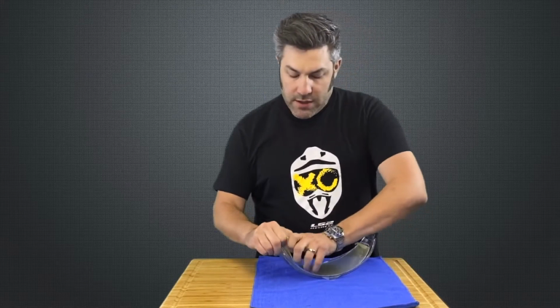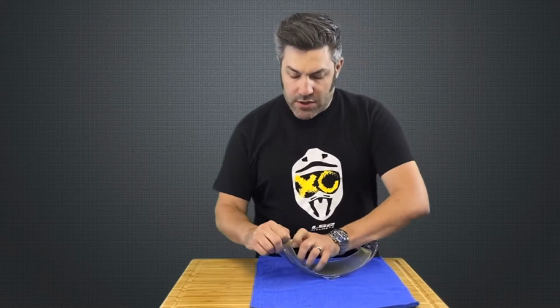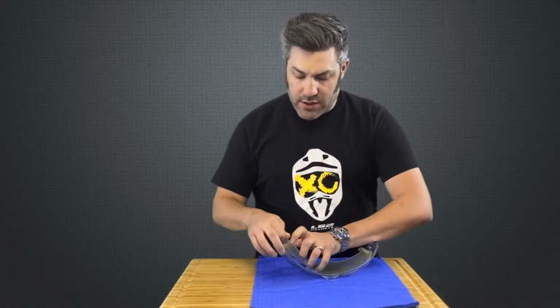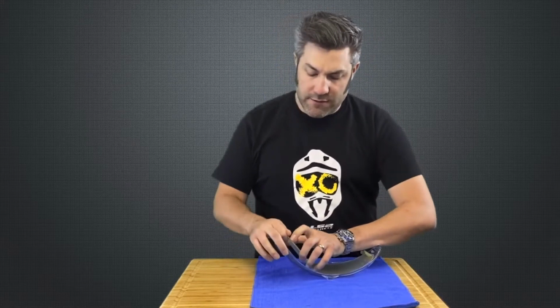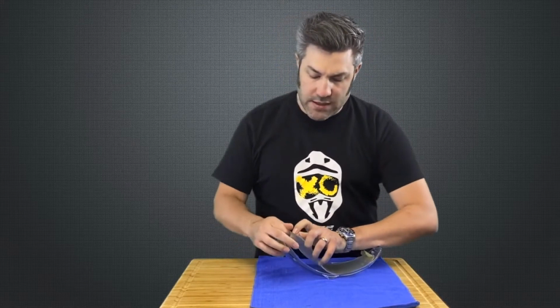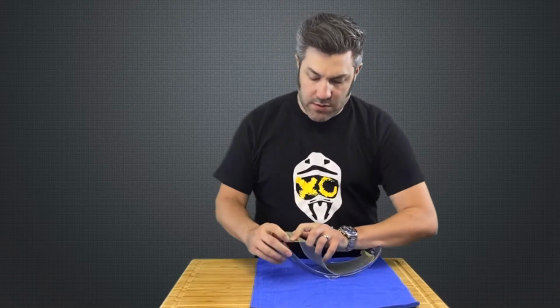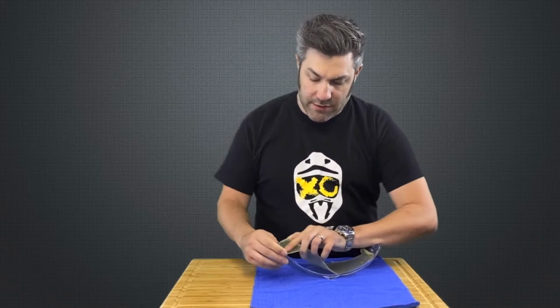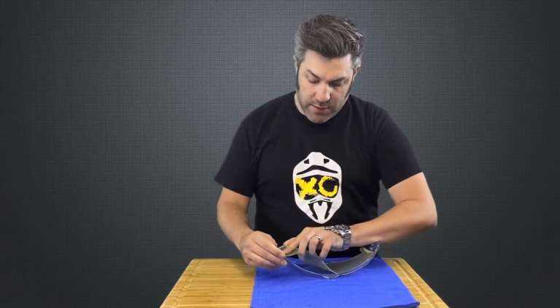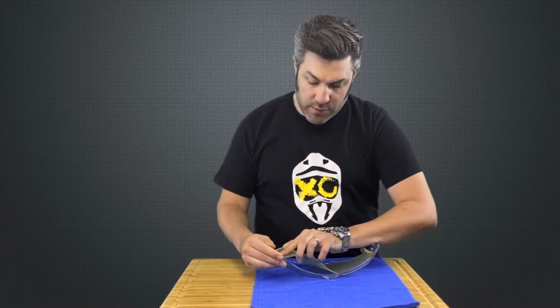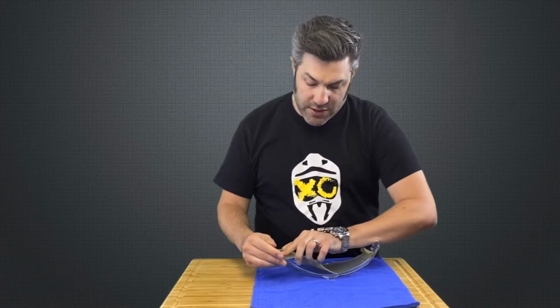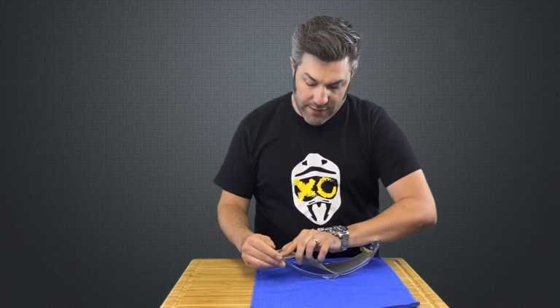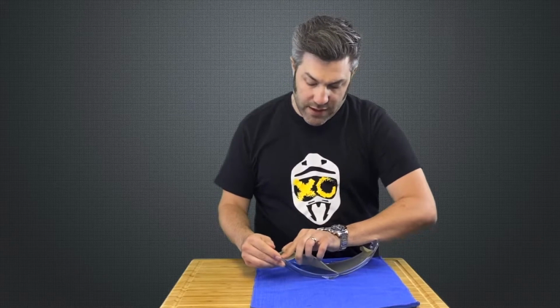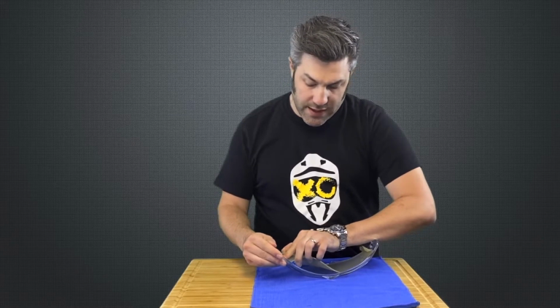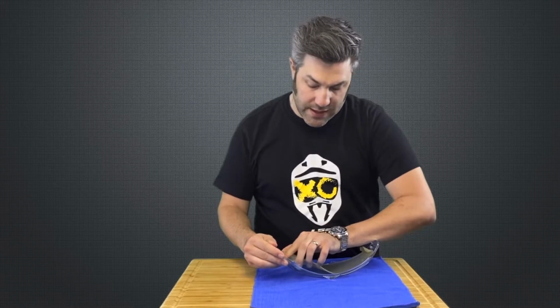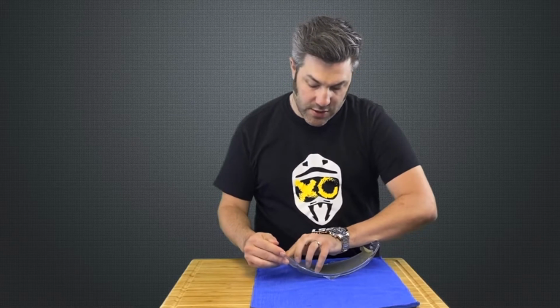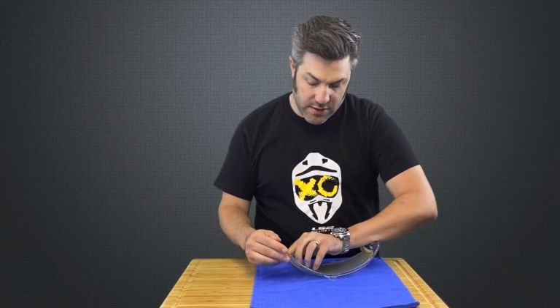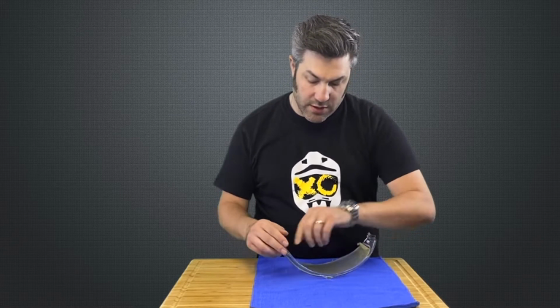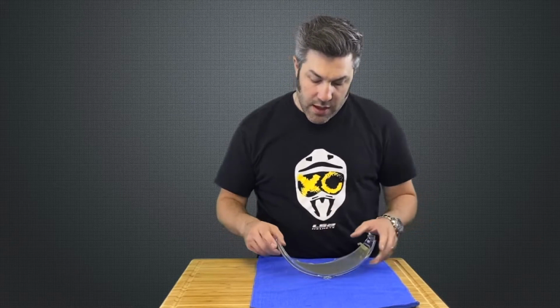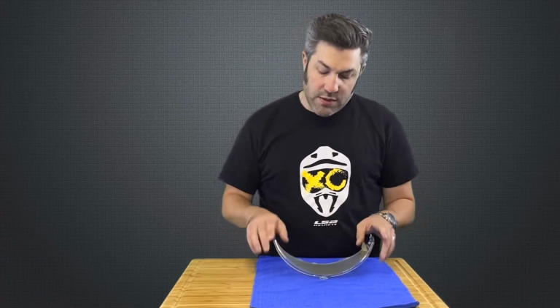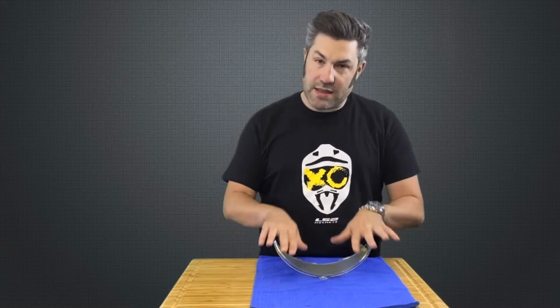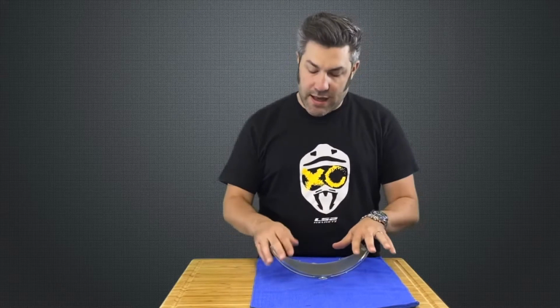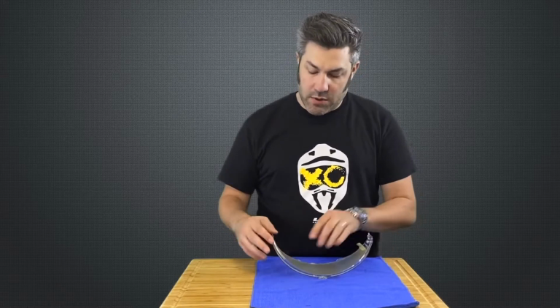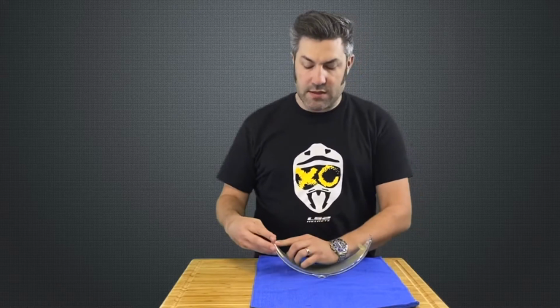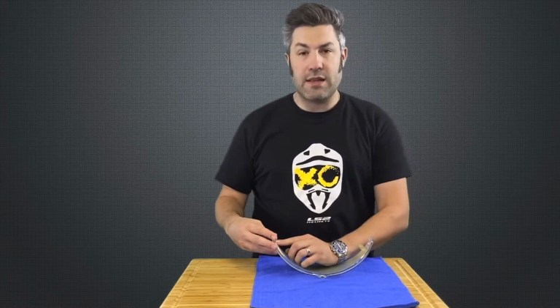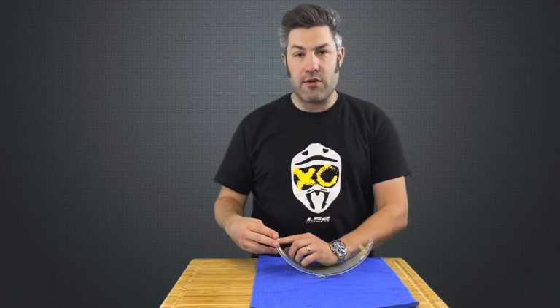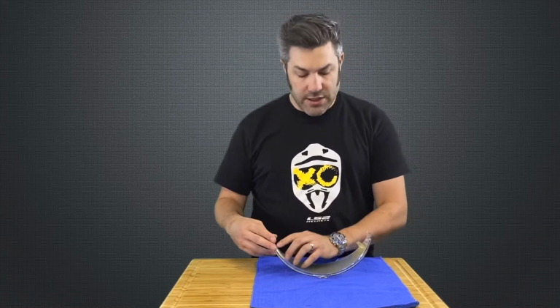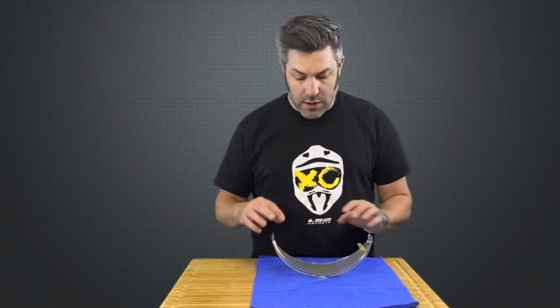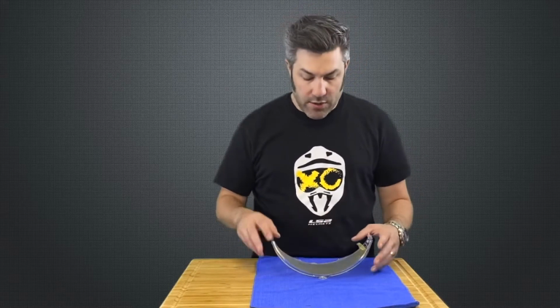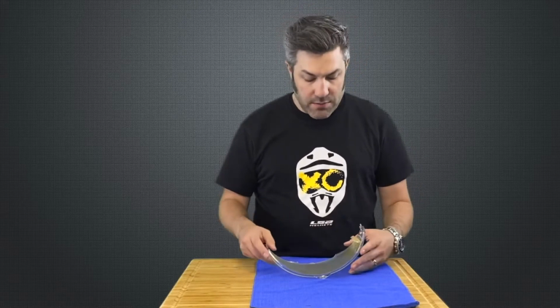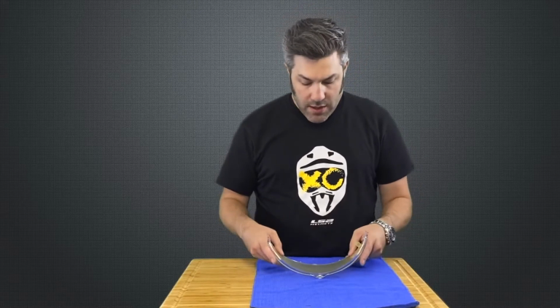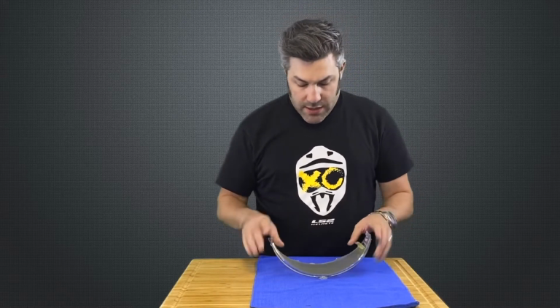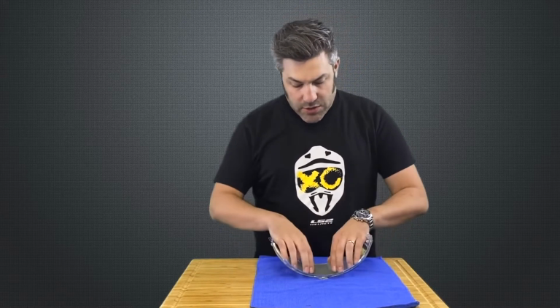These outer shields are nice and flexible, so you have a little bit of room to make sure you have enough give to get that insert installed. Once you've got that spread out, go ahead and slot in the other notch into the other pin and double check.